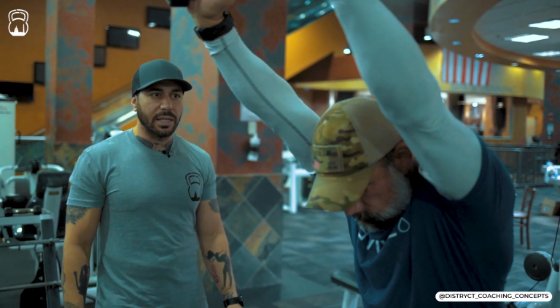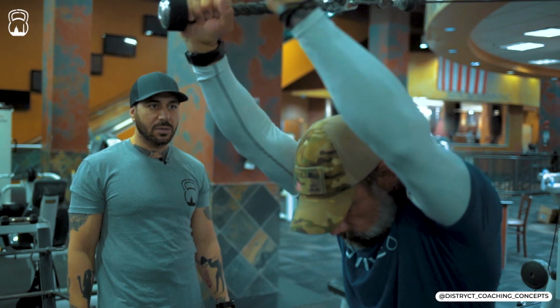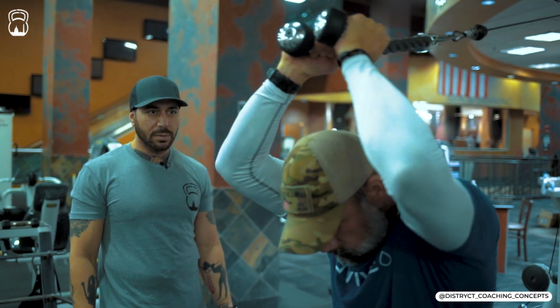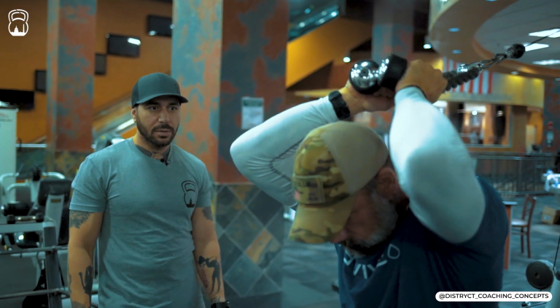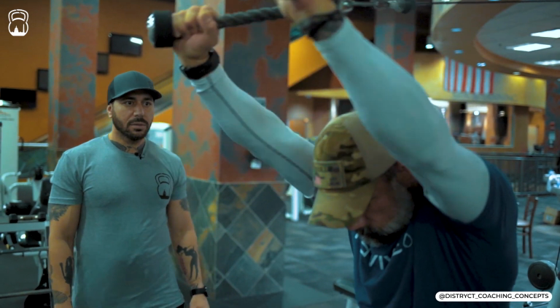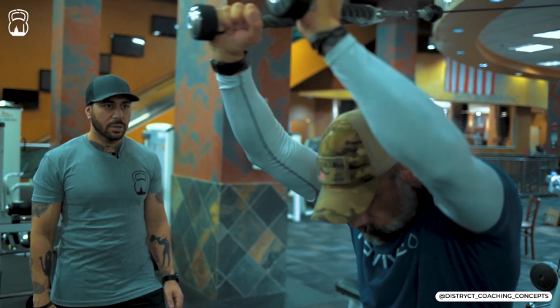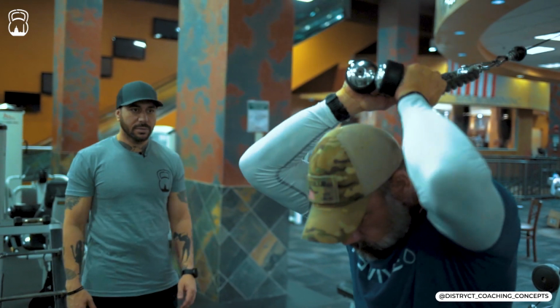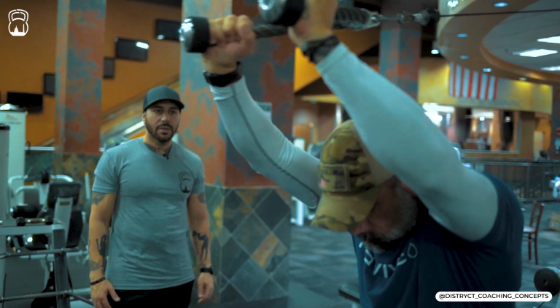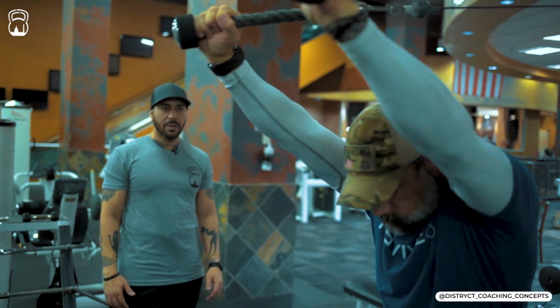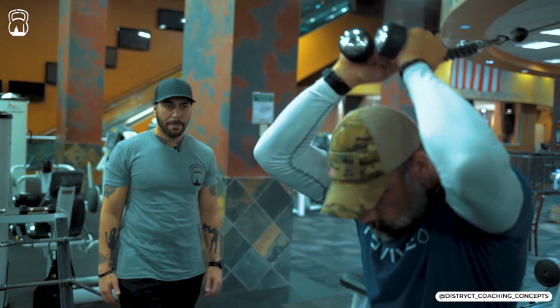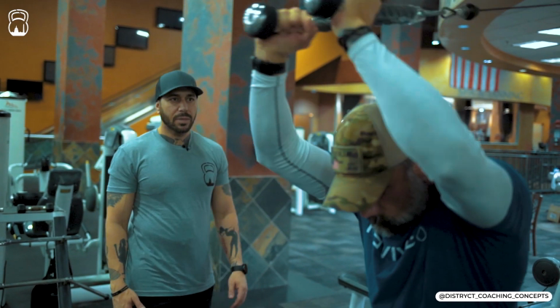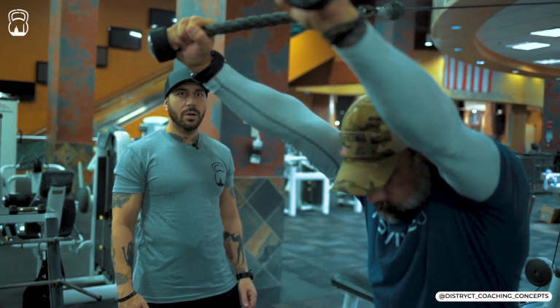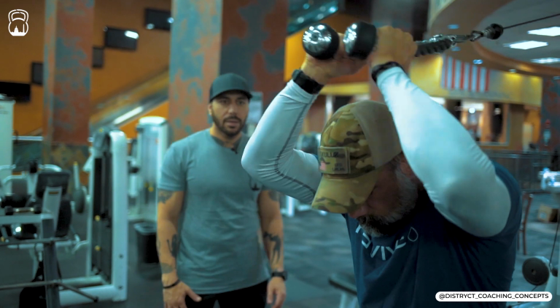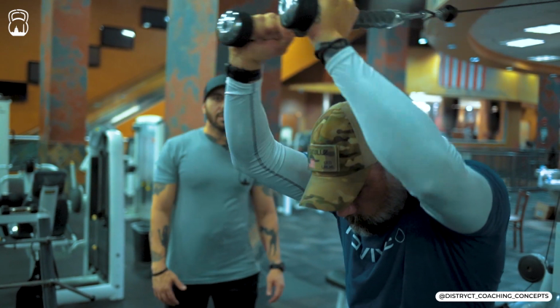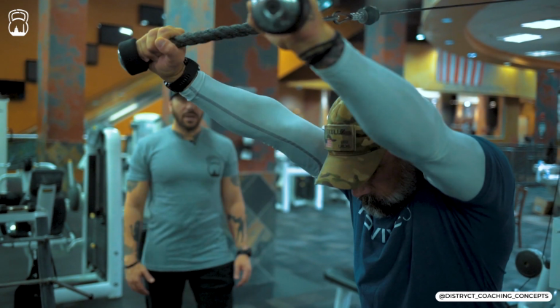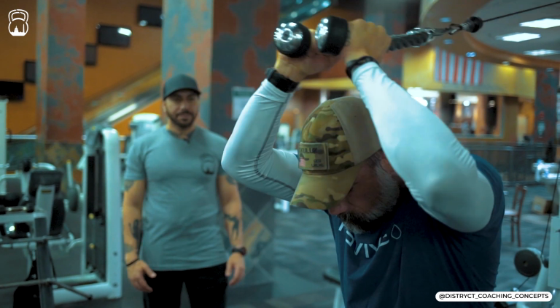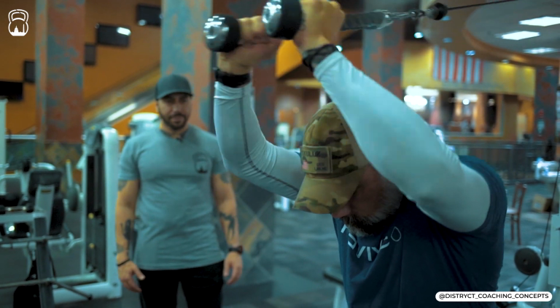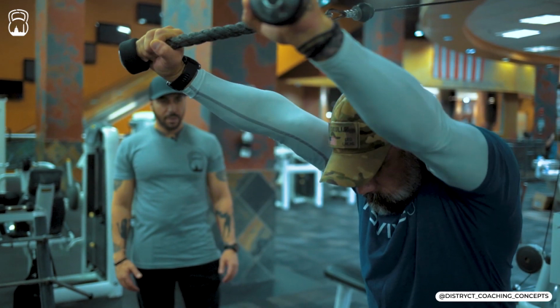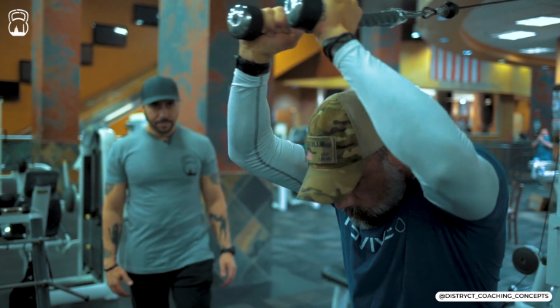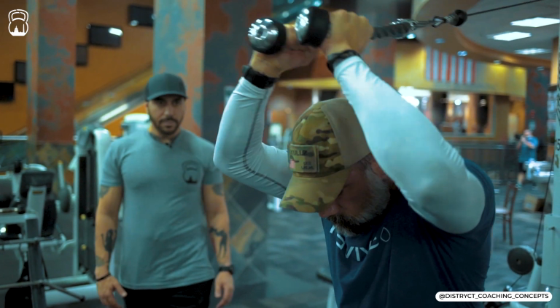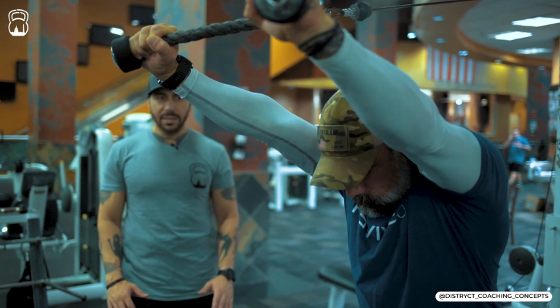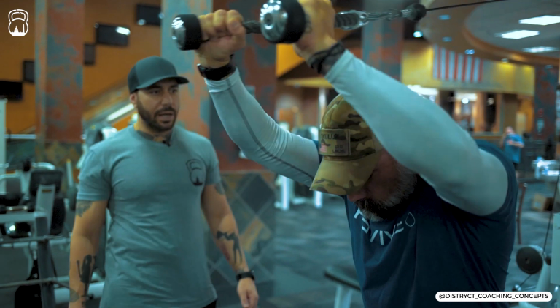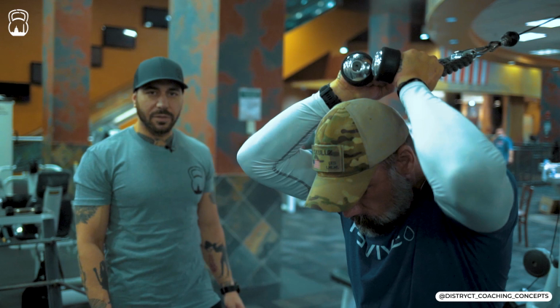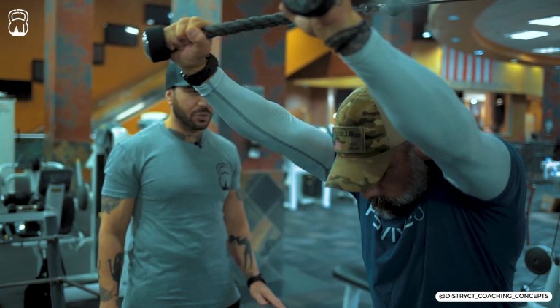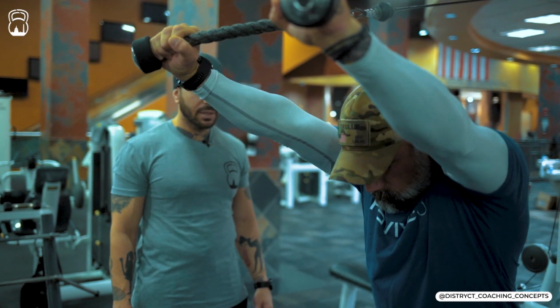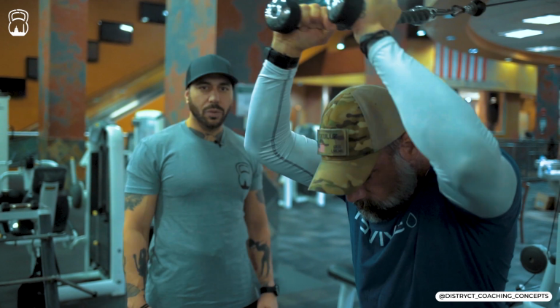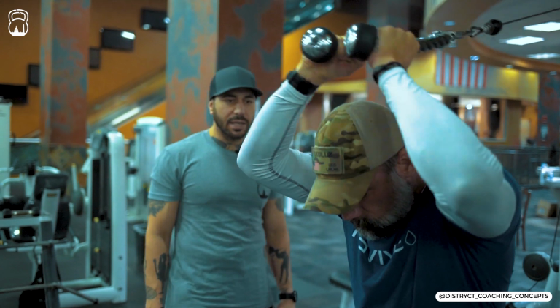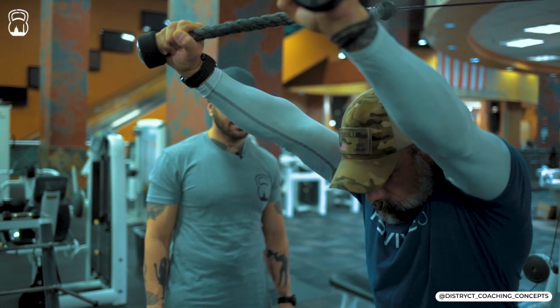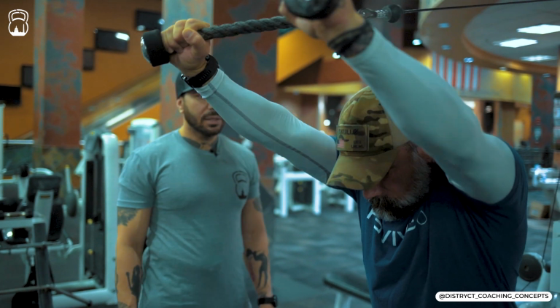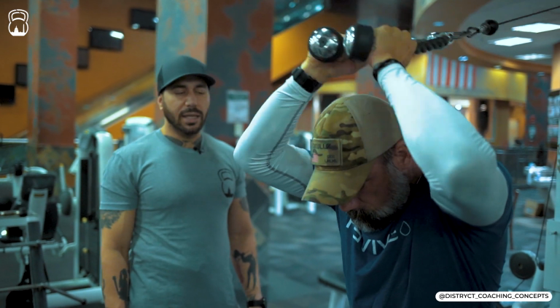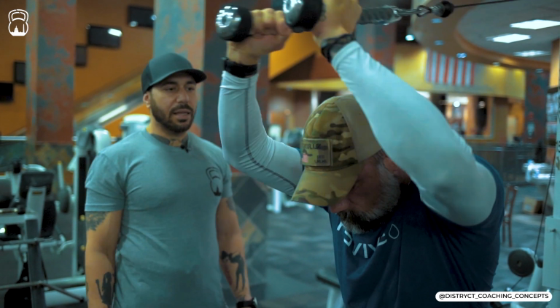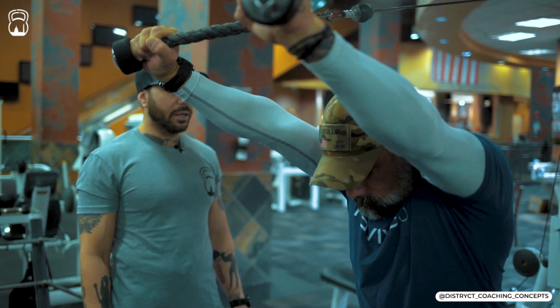Clean reps — one, two, three, four. Good job. Nice clean reps, don't have to rush through them. Squeeze every time. Once he gets to that tenth rep, good.